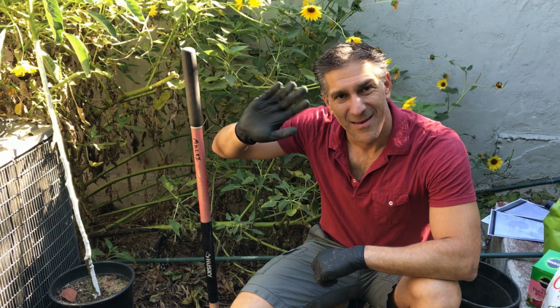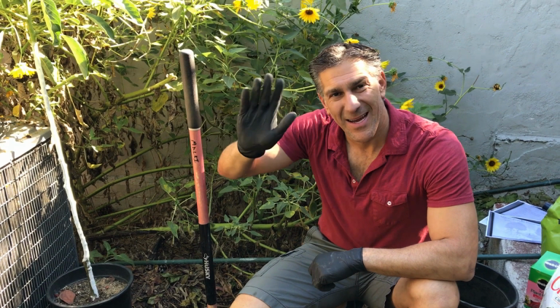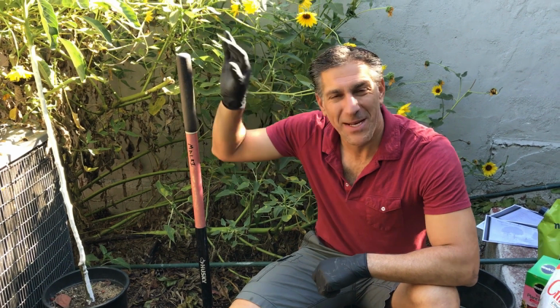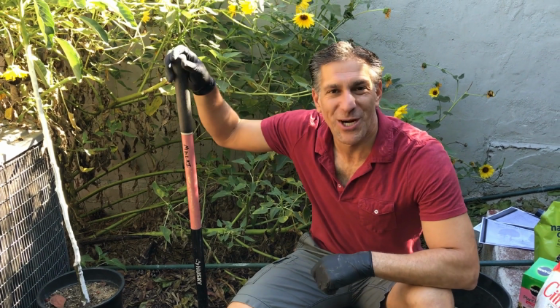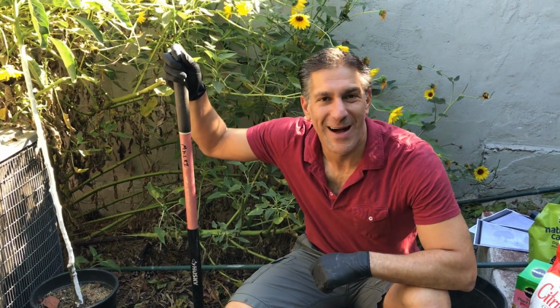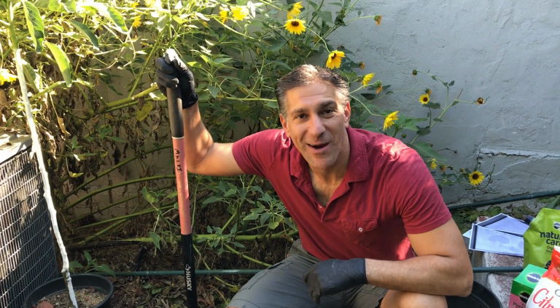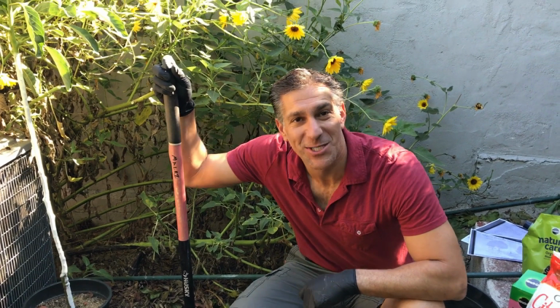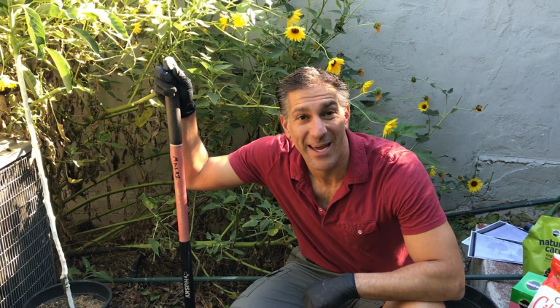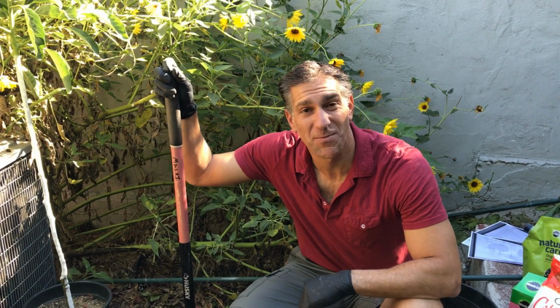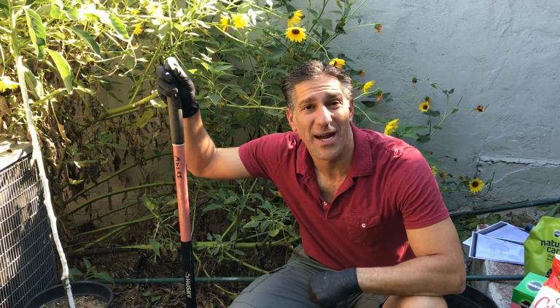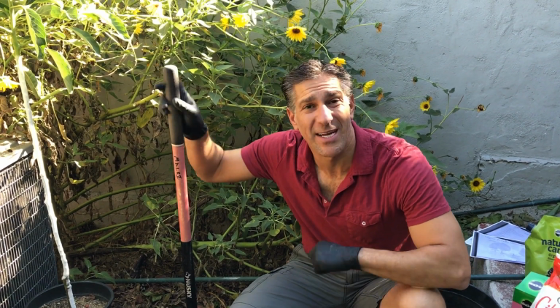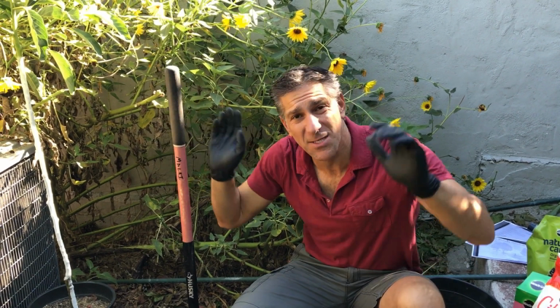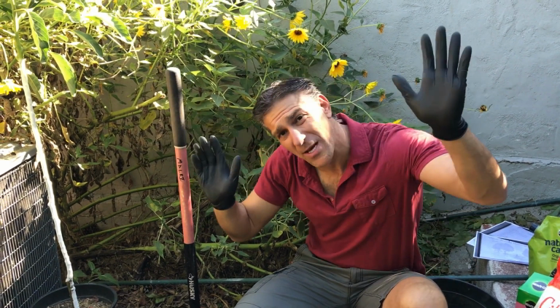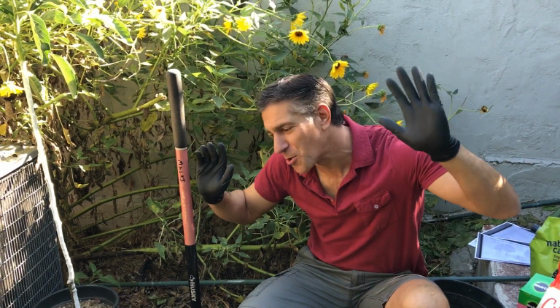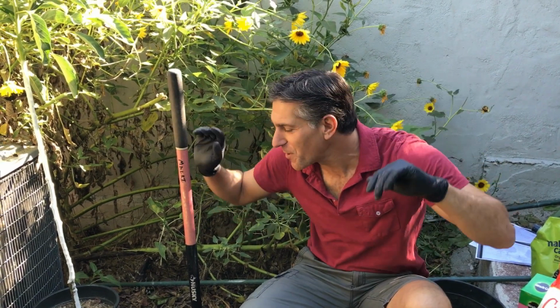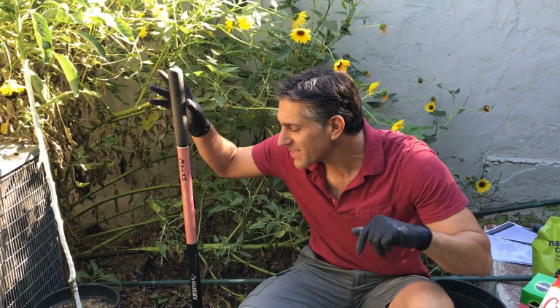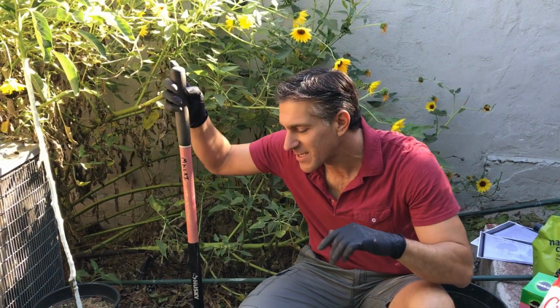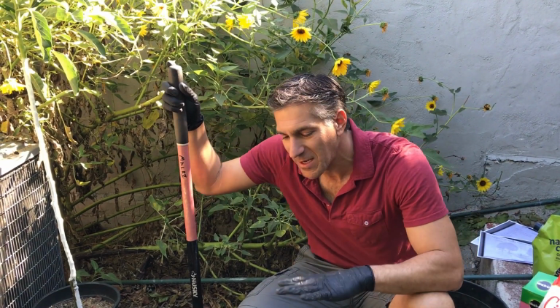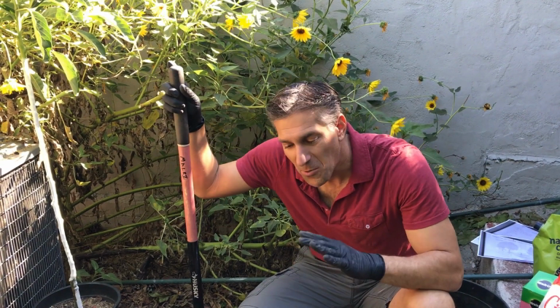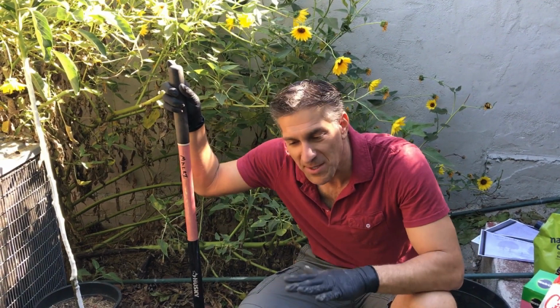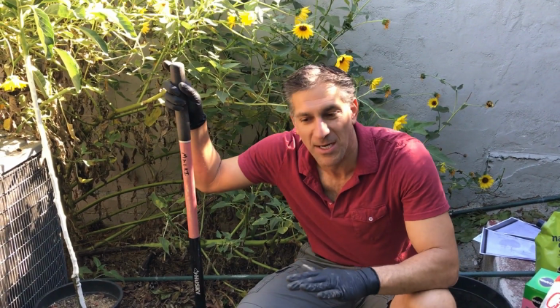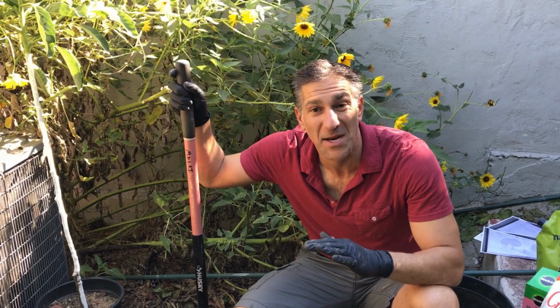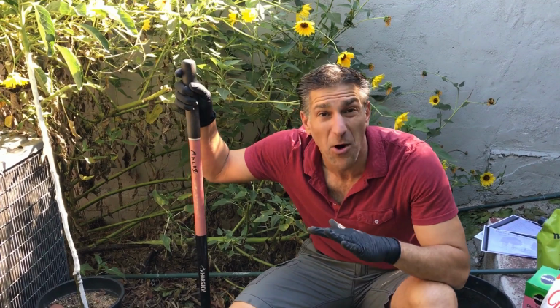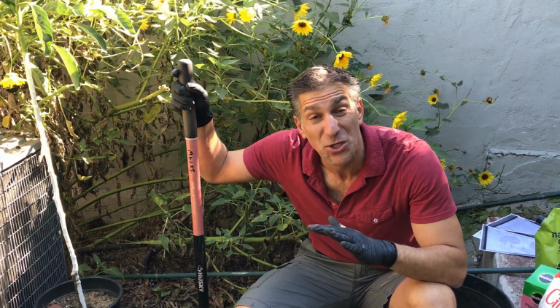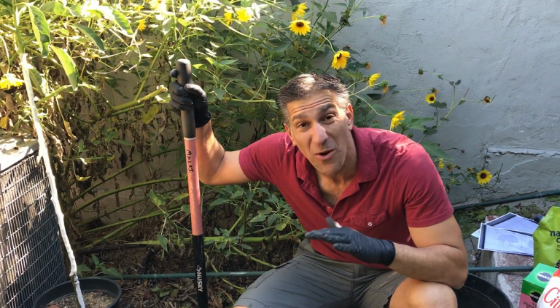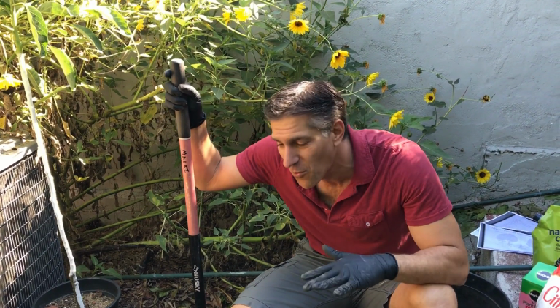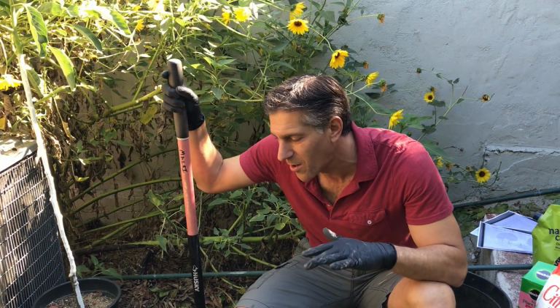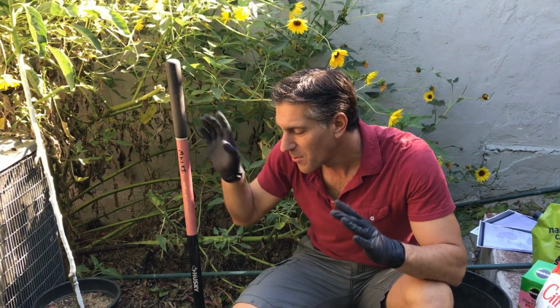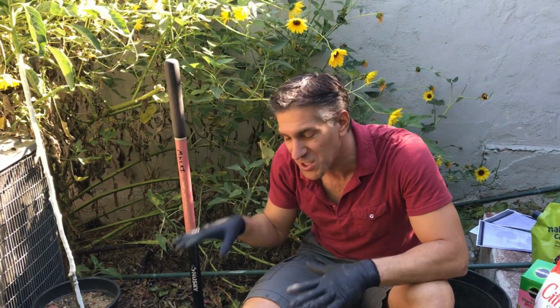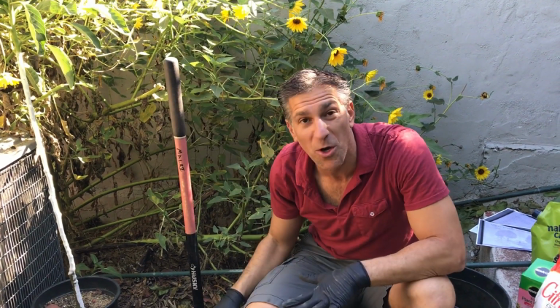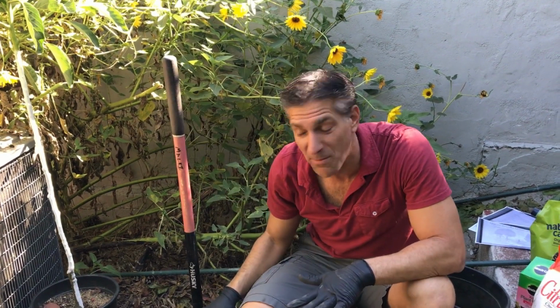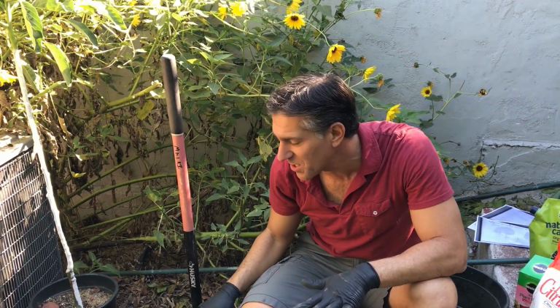Hi, my name is Charles Malky, biologist and plant expert with Ivory Organics where we grow cool plants. Today we're going to be talking about part 2 of 4, which is soil preparation.